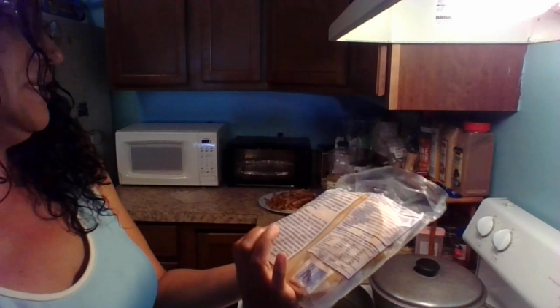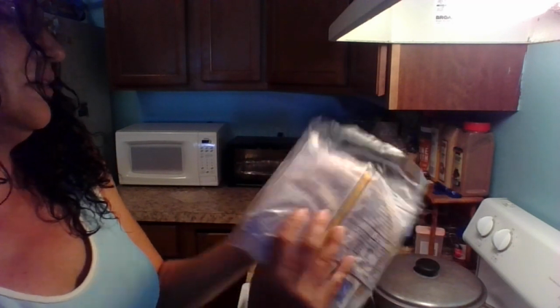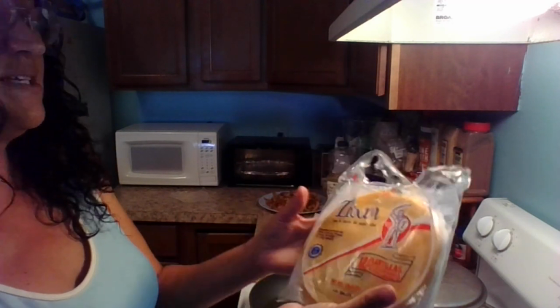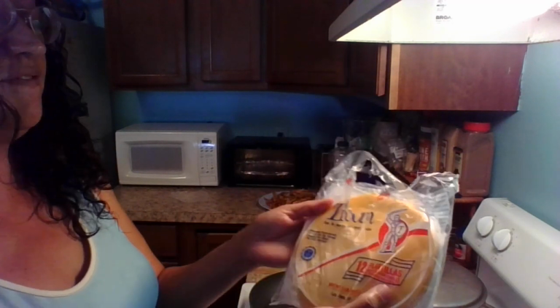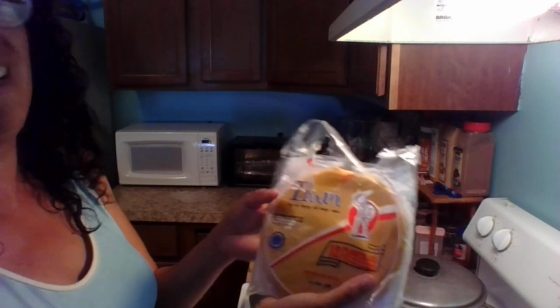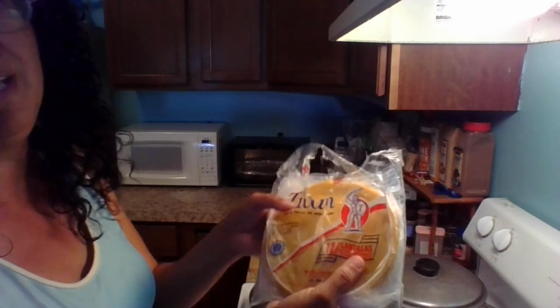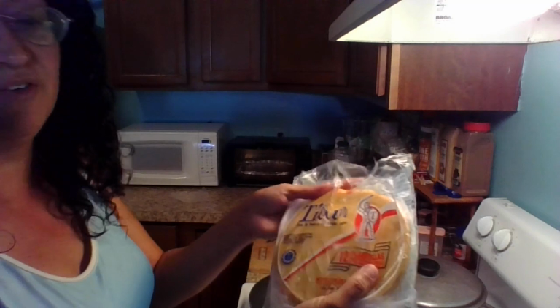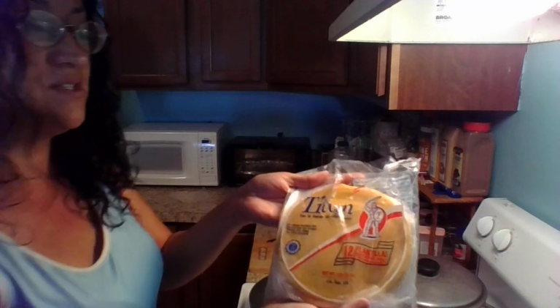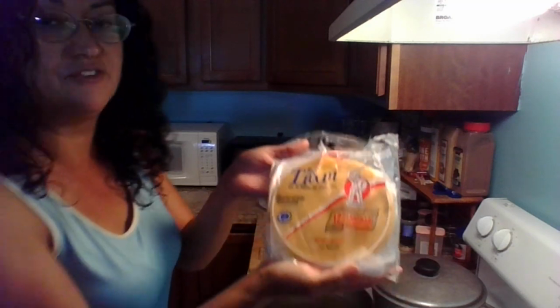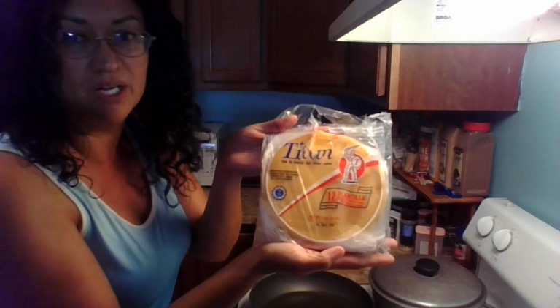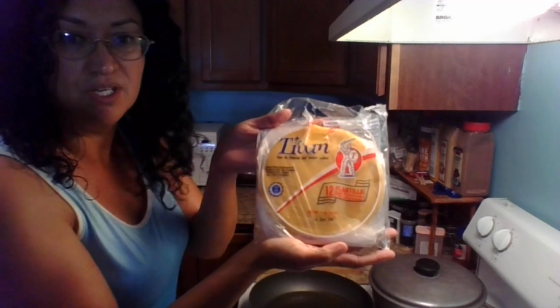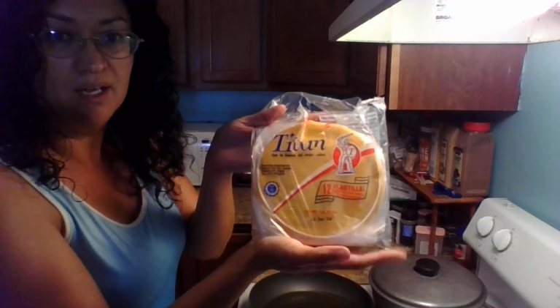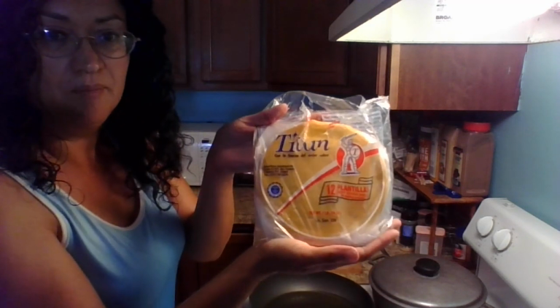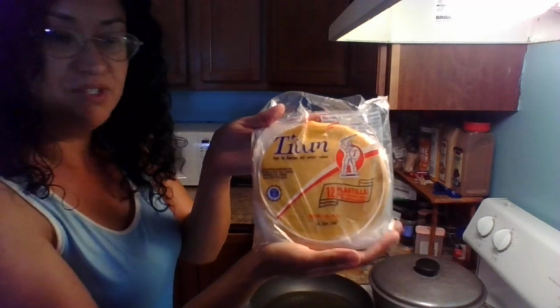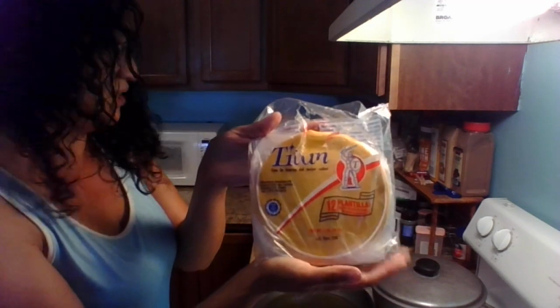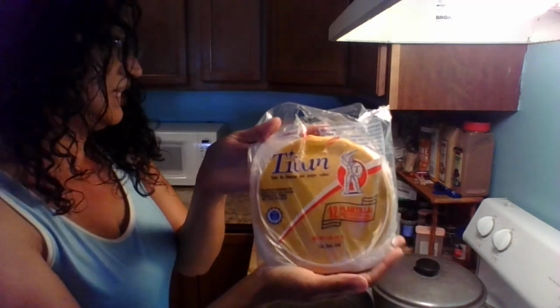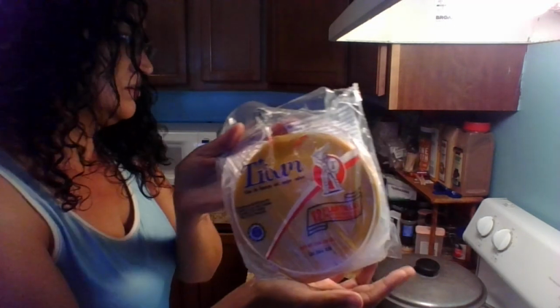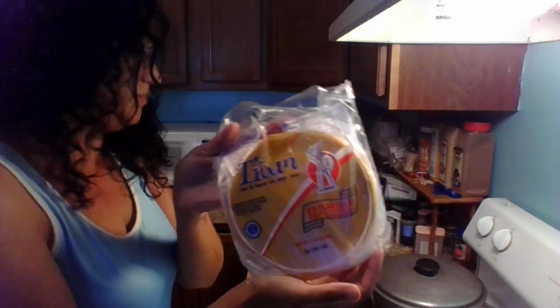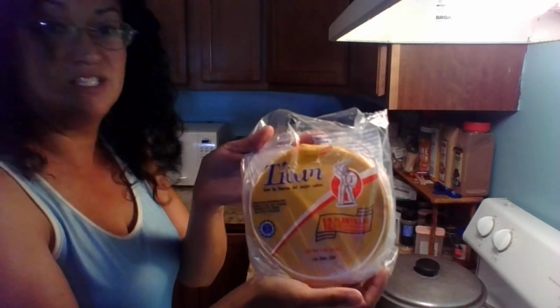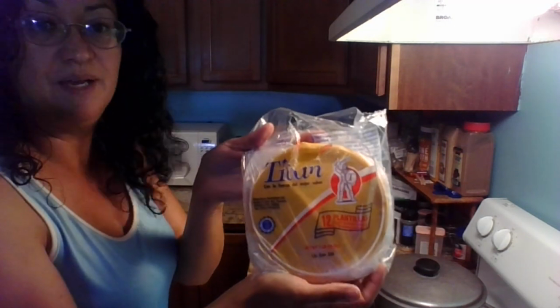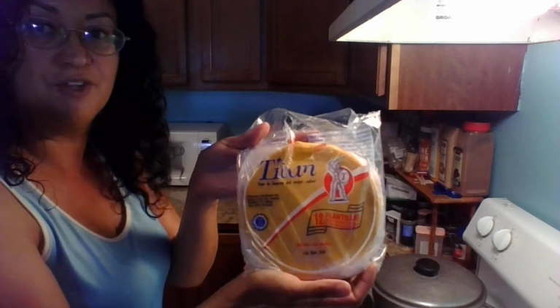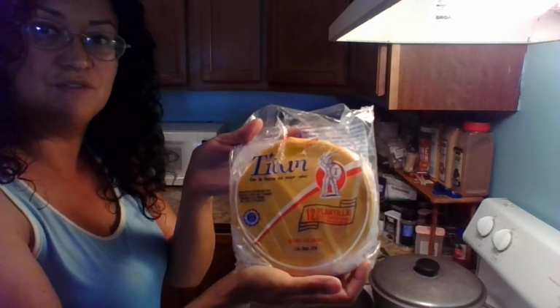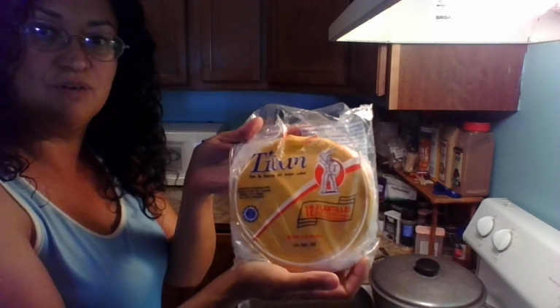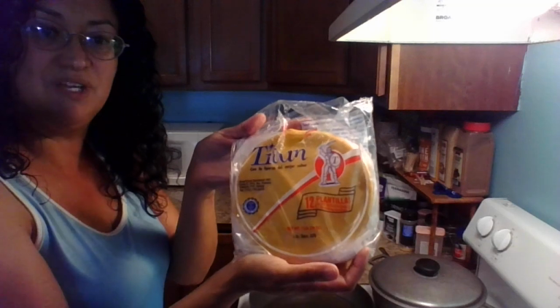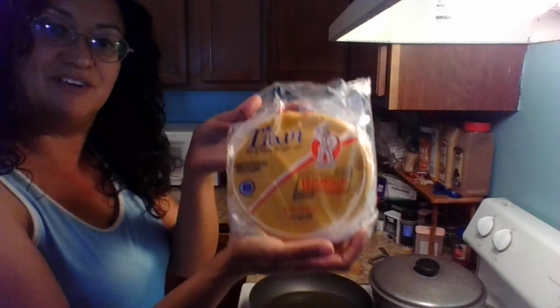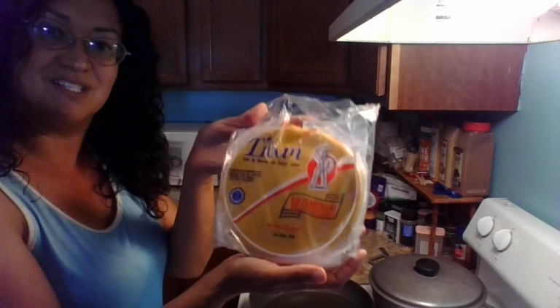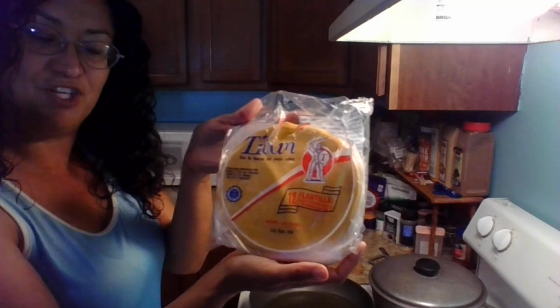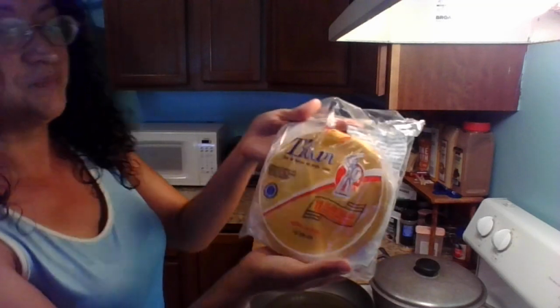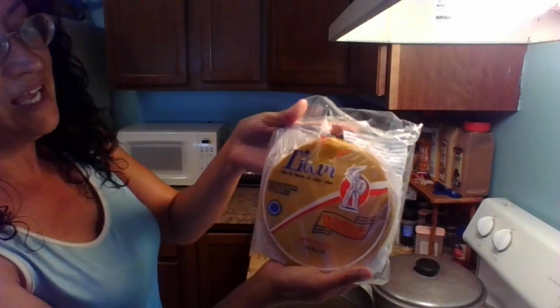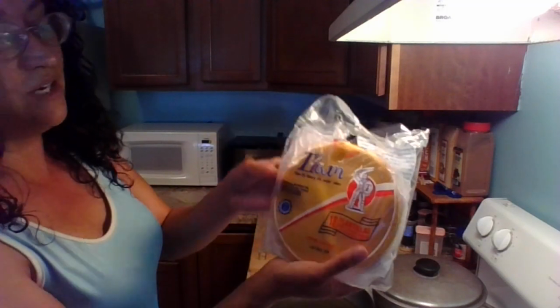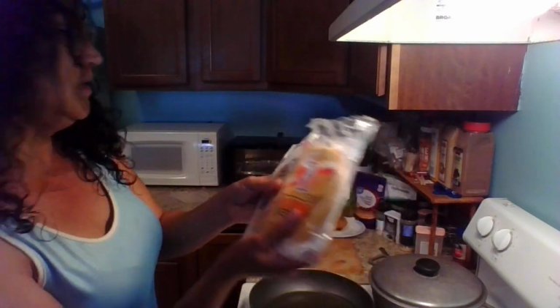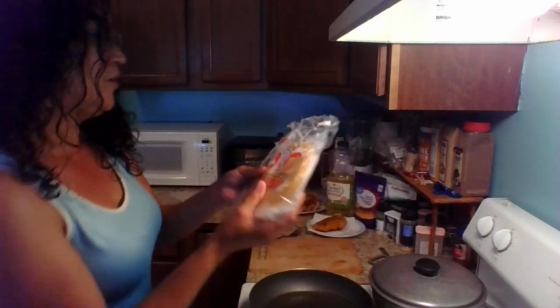They are made out of wheat so I have to watch how much I eat from these. But for those of you who don't have wheat allergies, good for you. So here we go.